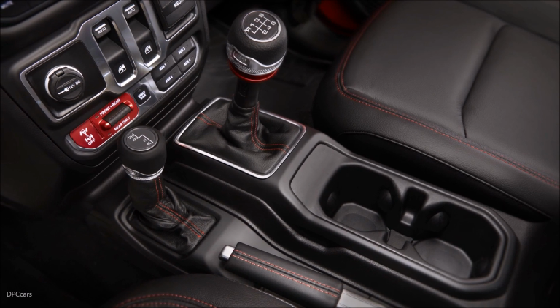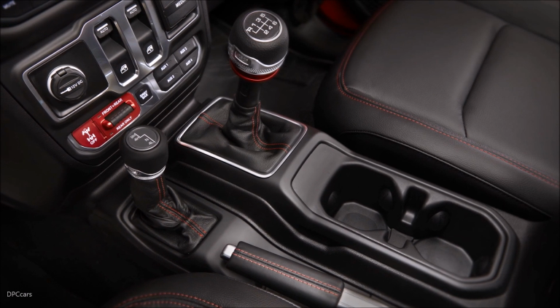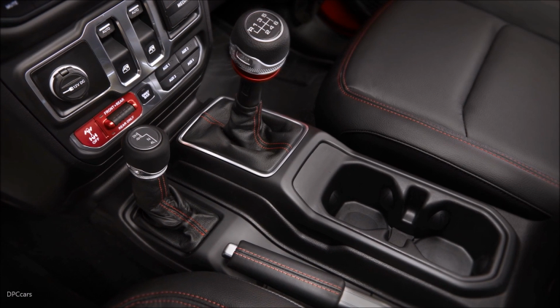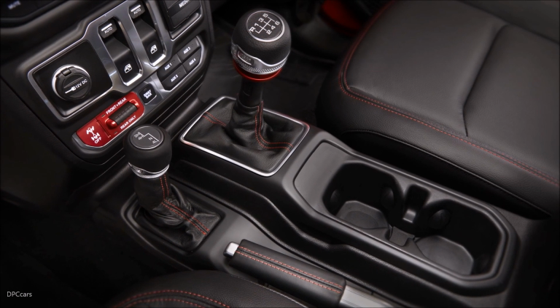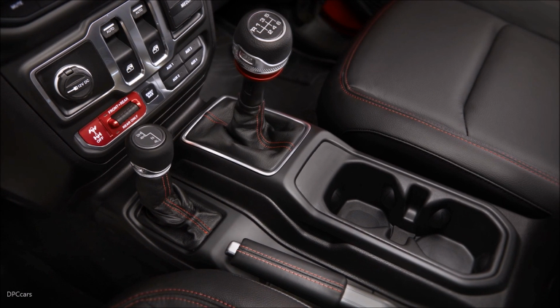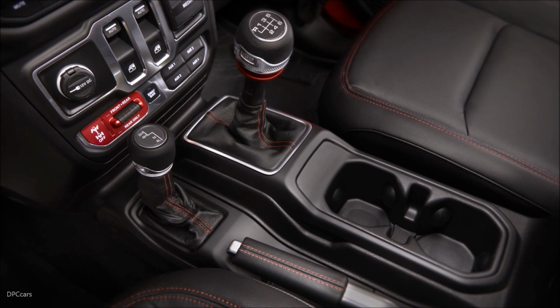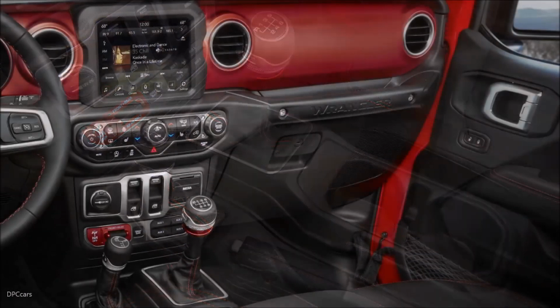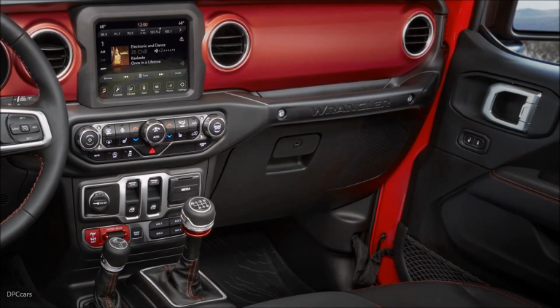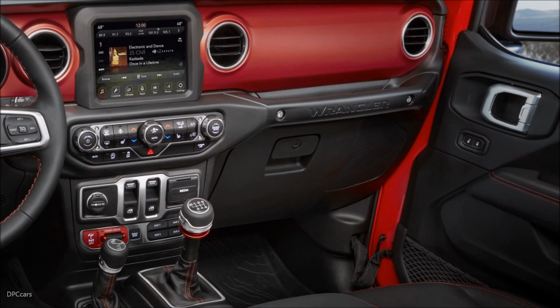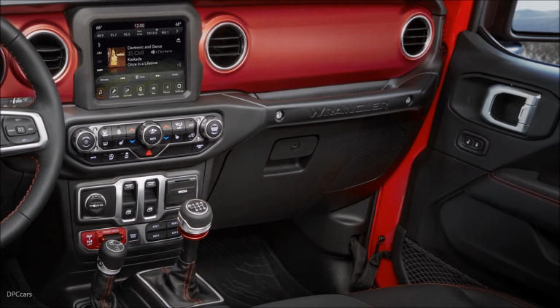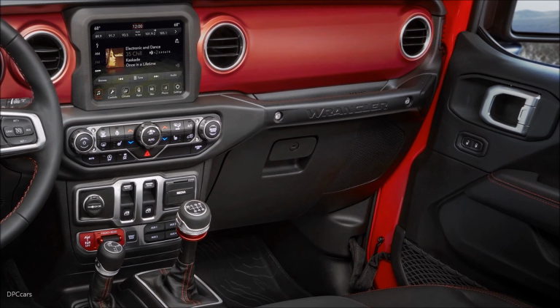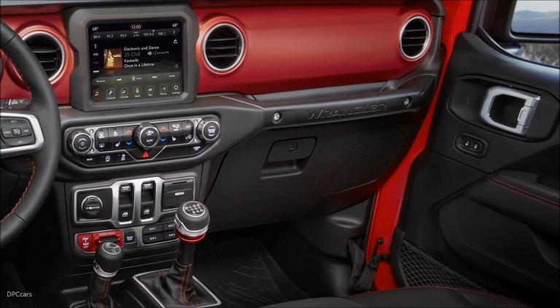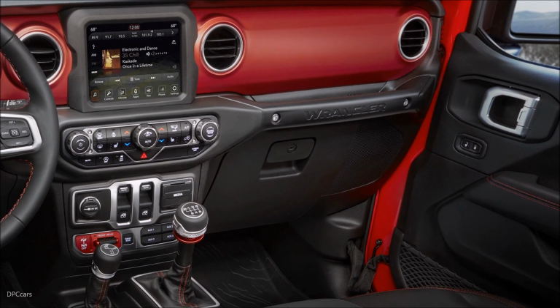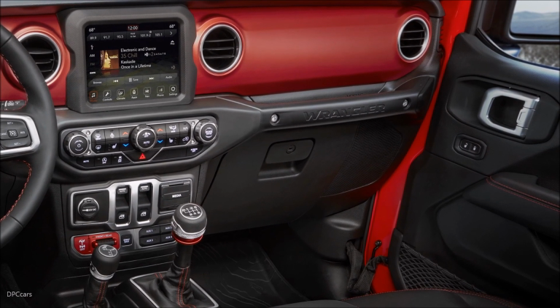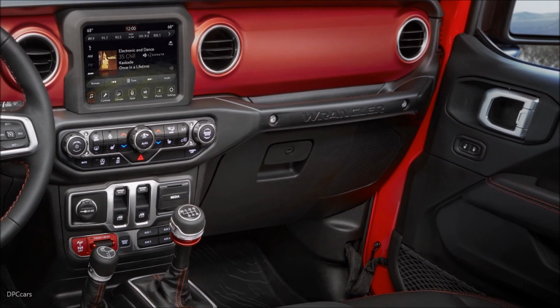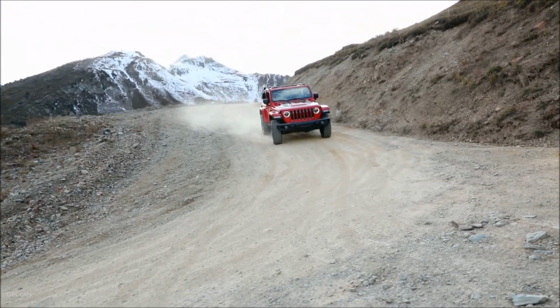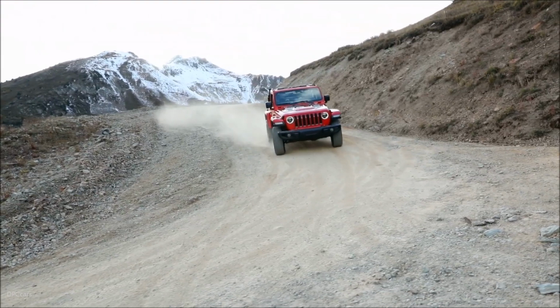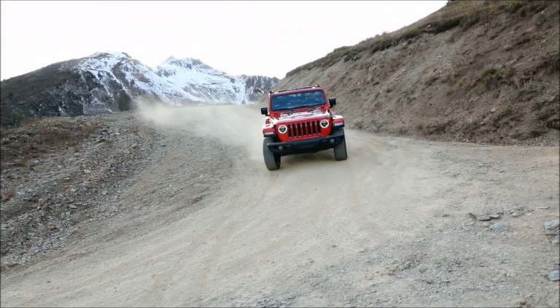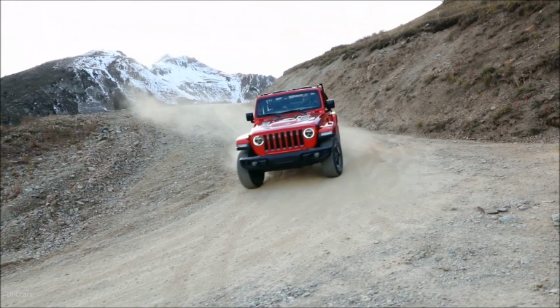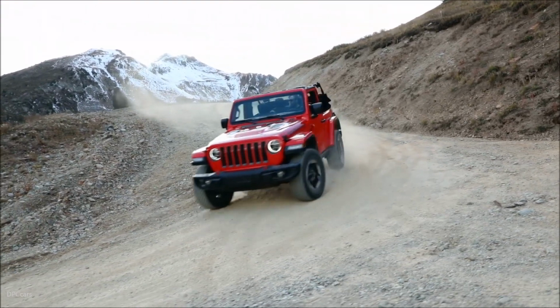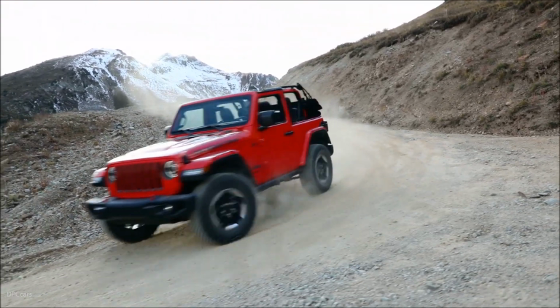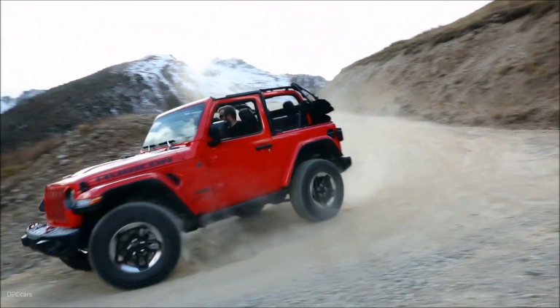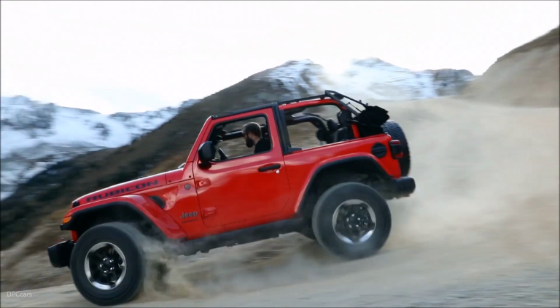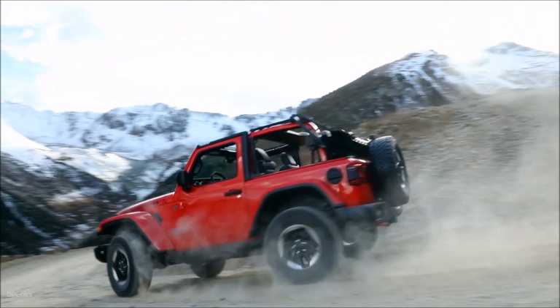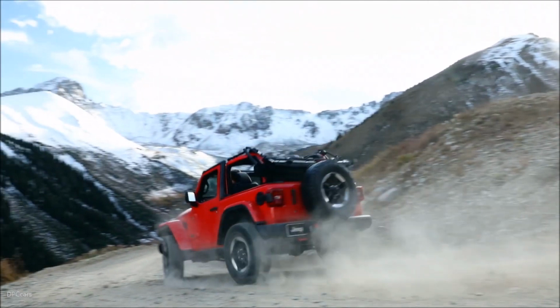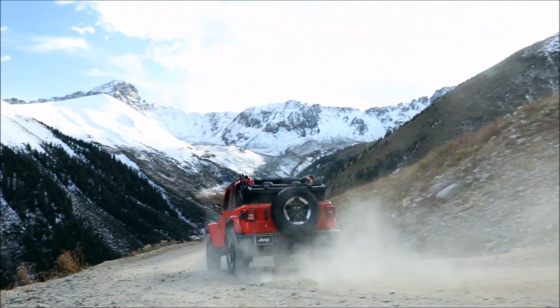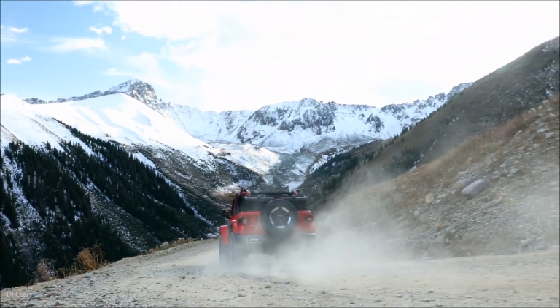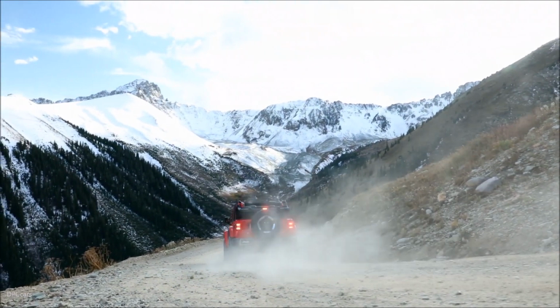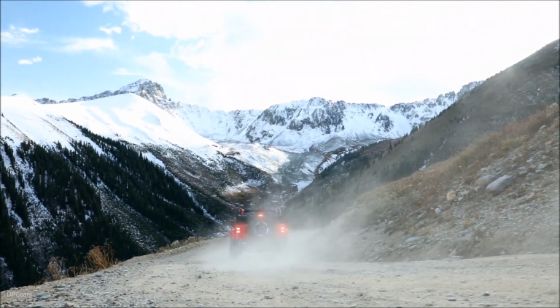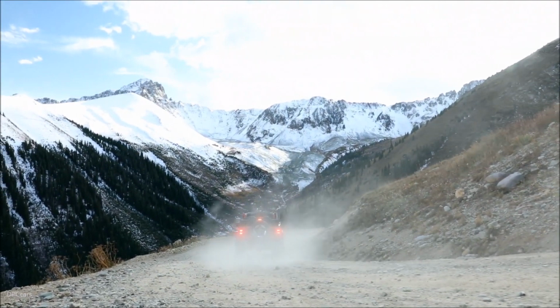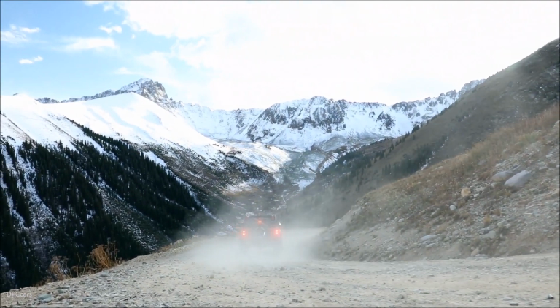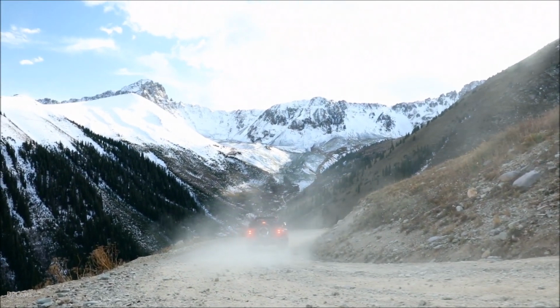Optional with the new Wrangler is a full-time T-Case selection. In that selection, we start out with just two-wheel drive, two high, just like normal.